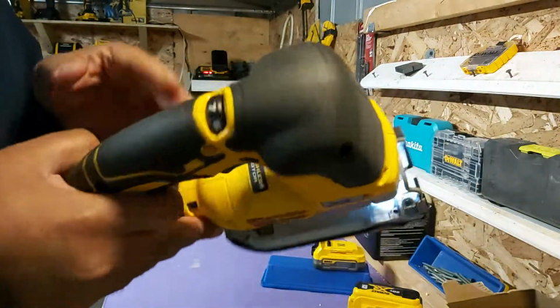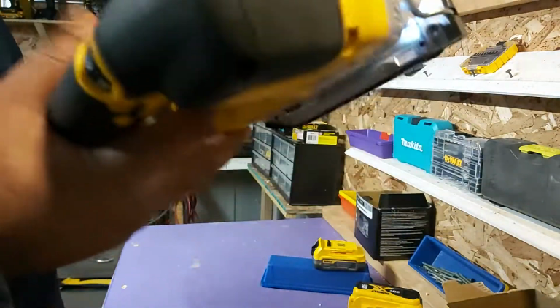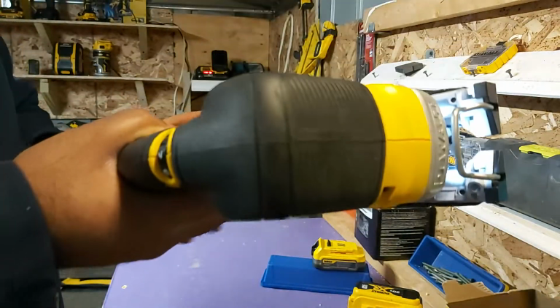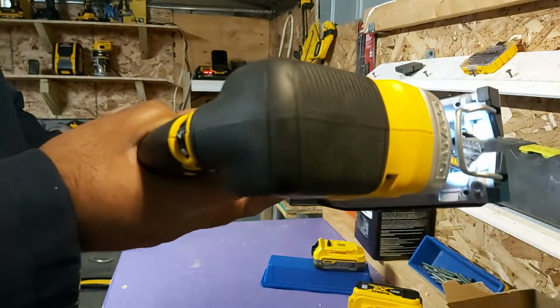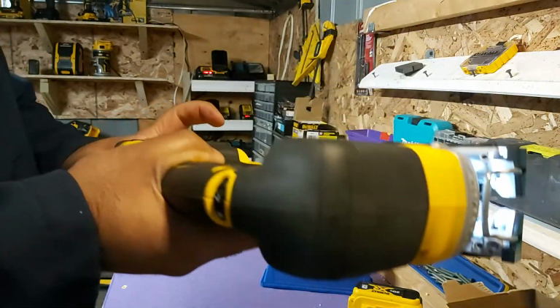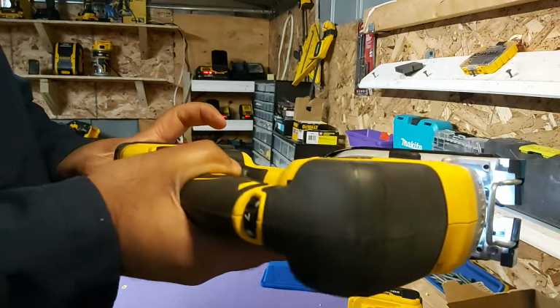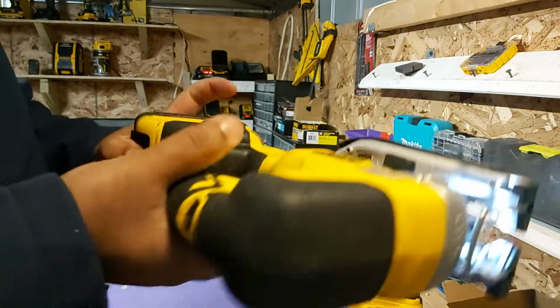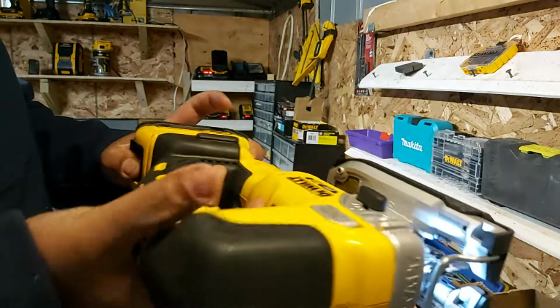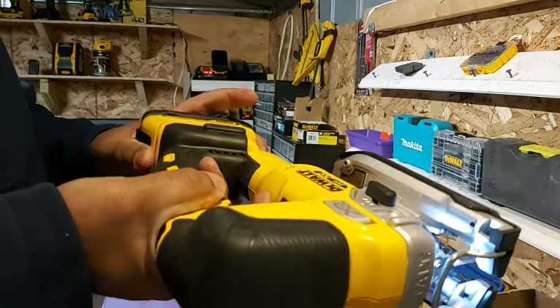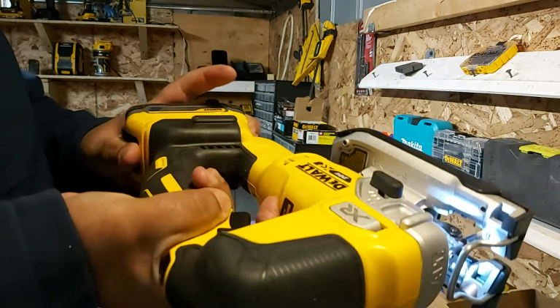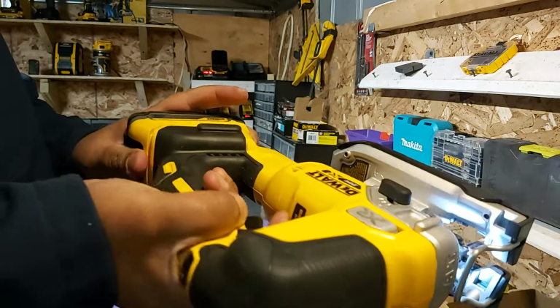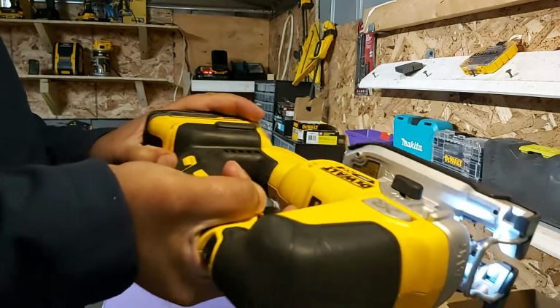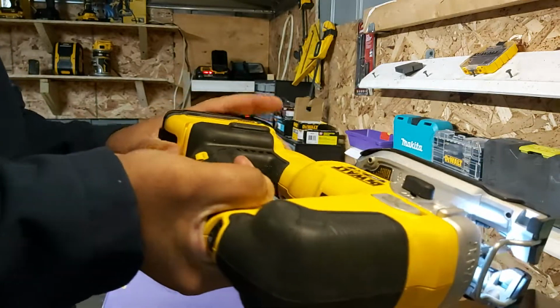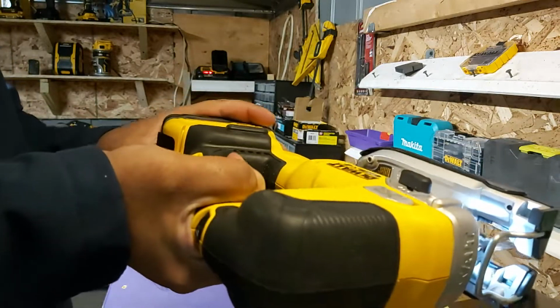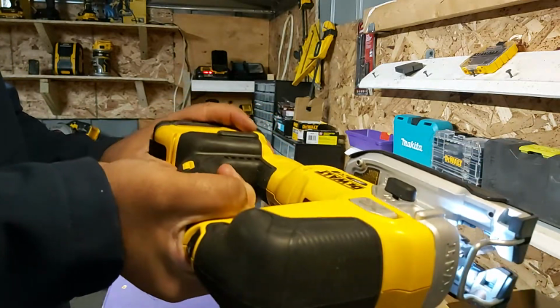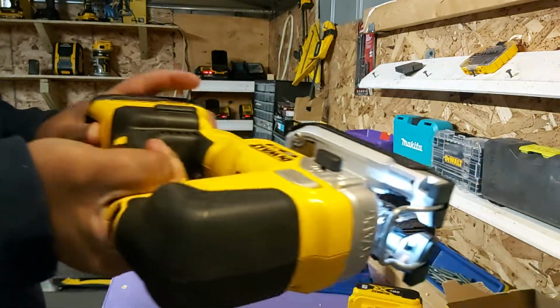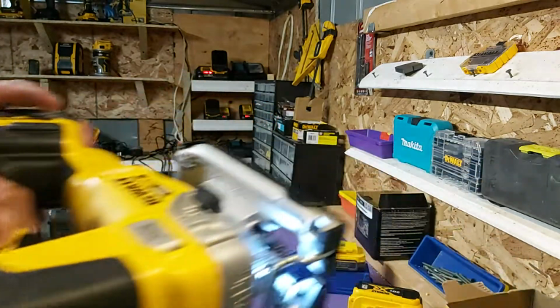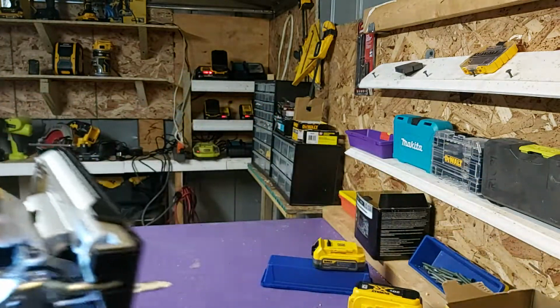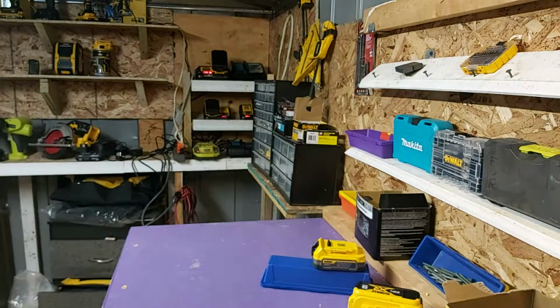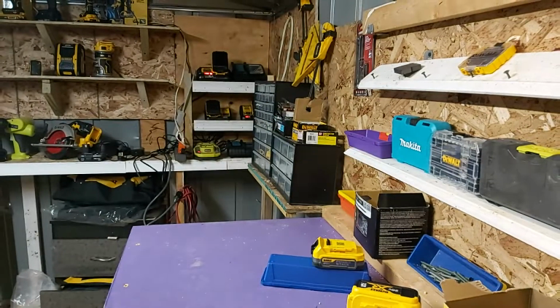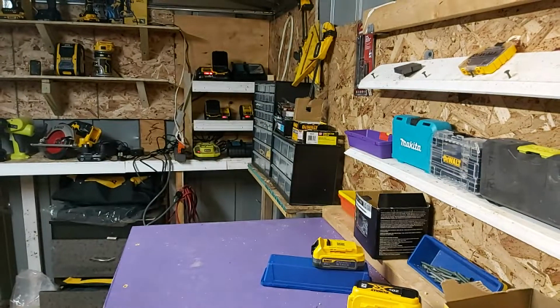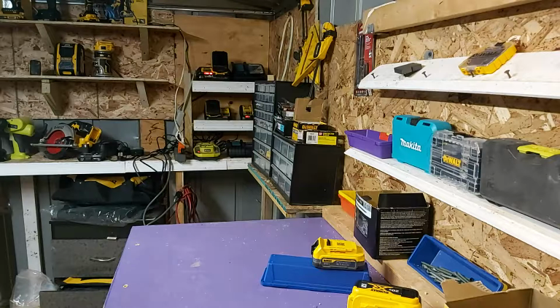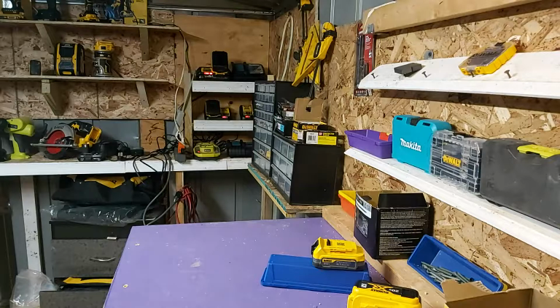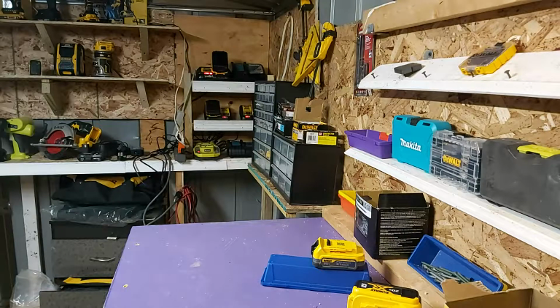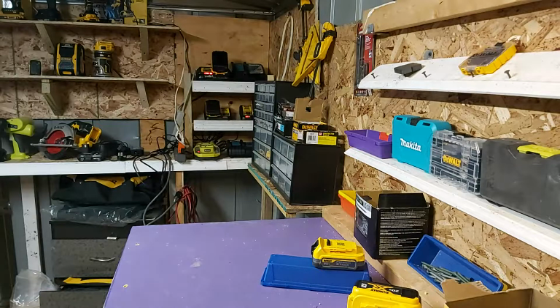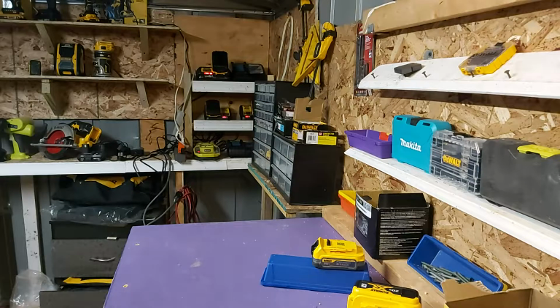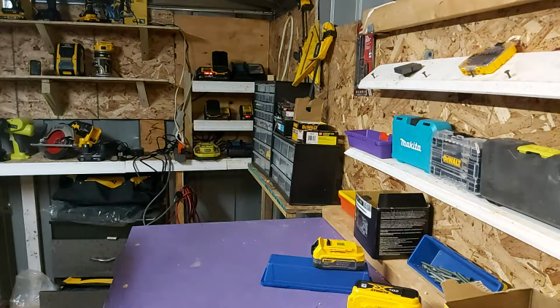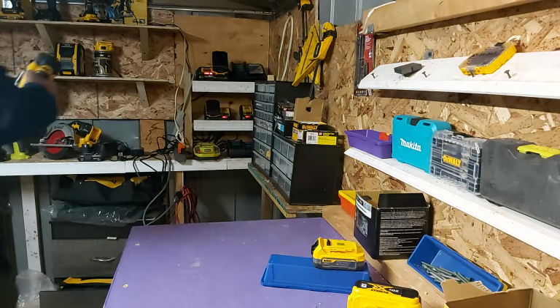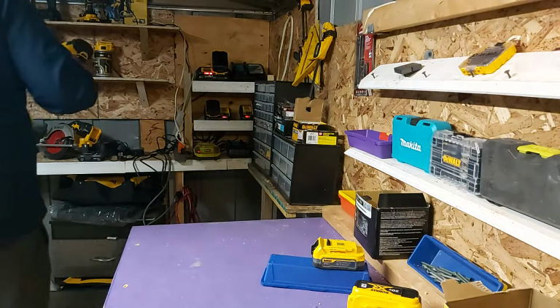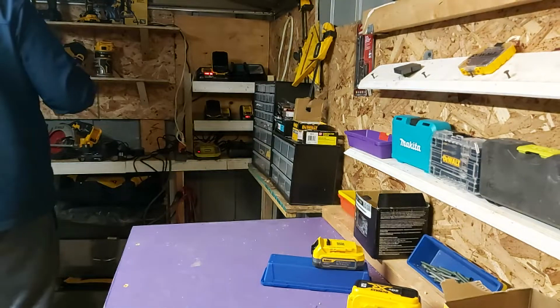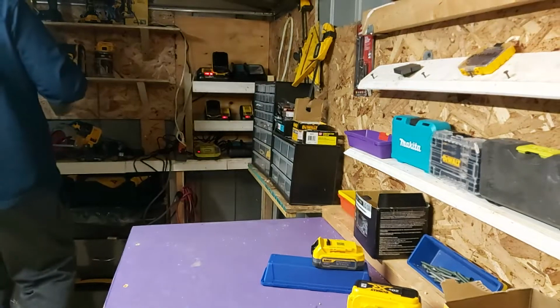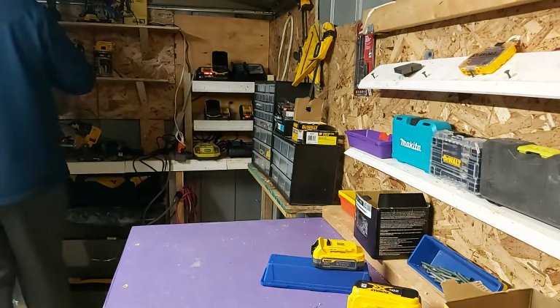I feel as though you can use this tool much better with this battery on, and I got a good 35 to 45 minutes out of it using this battery.